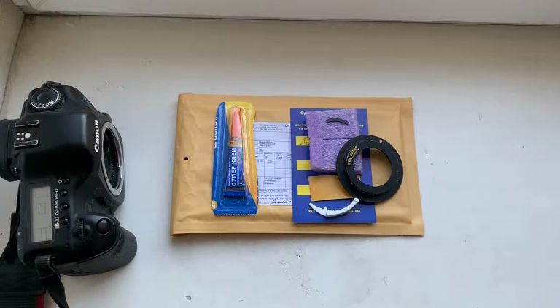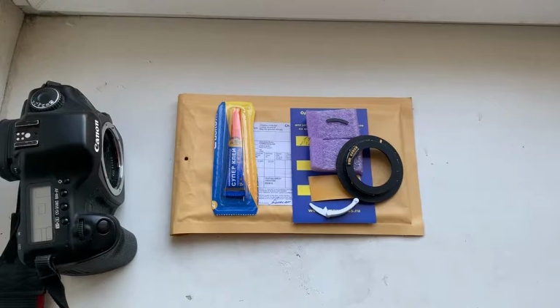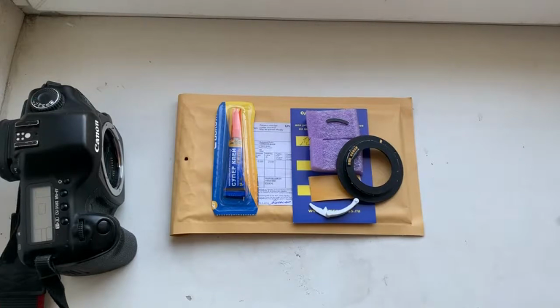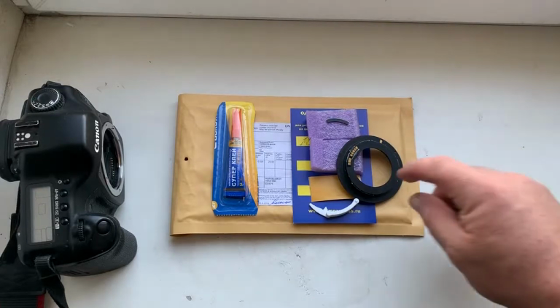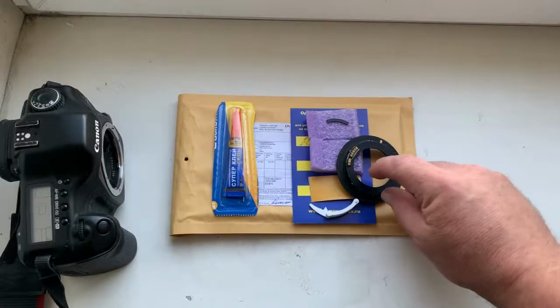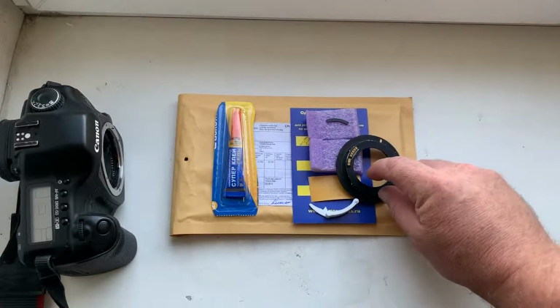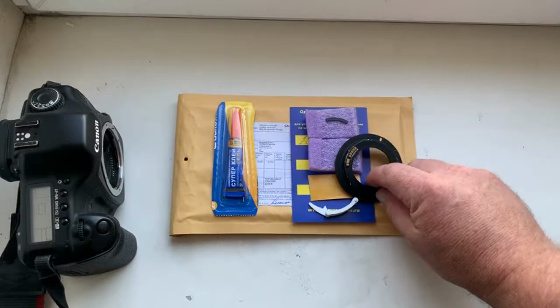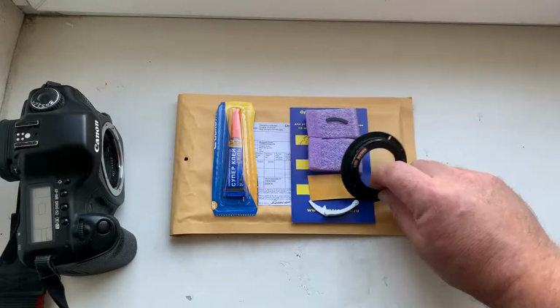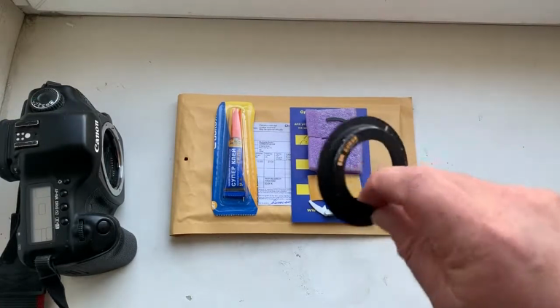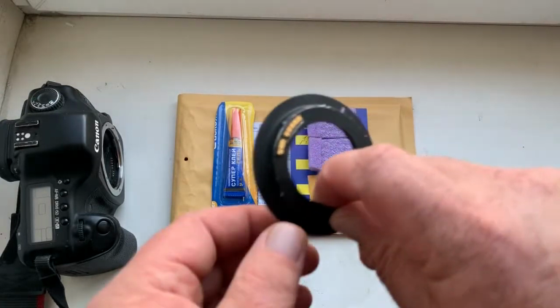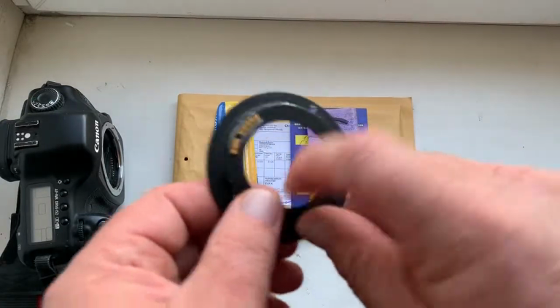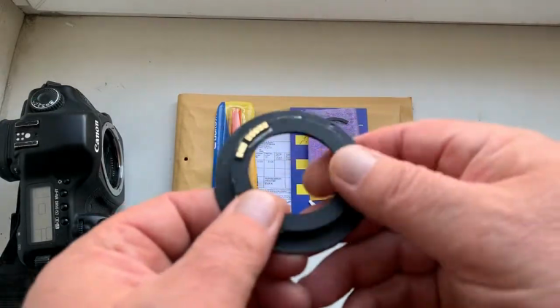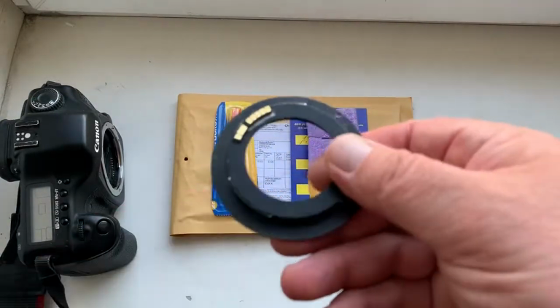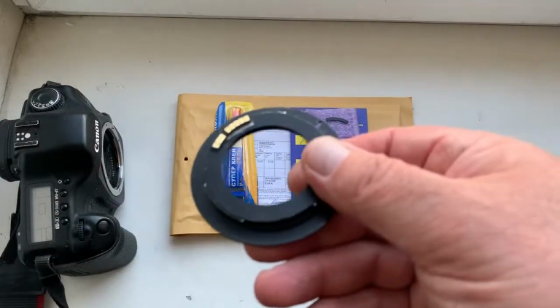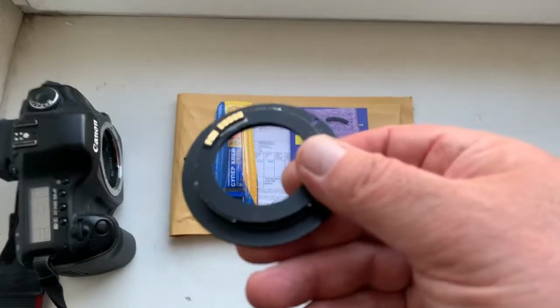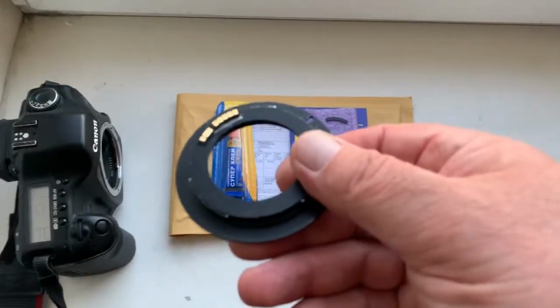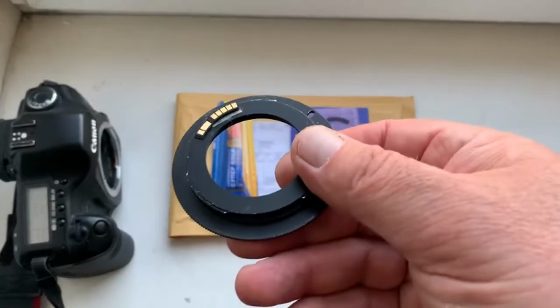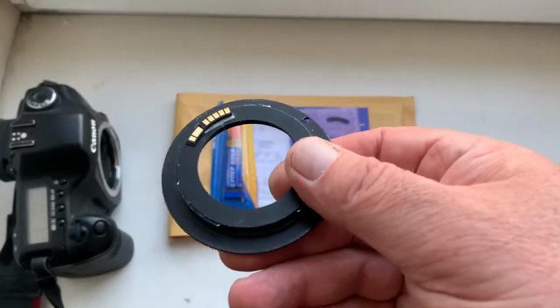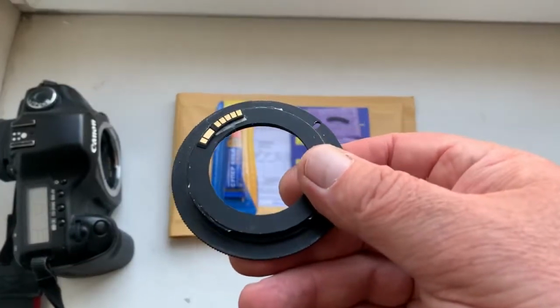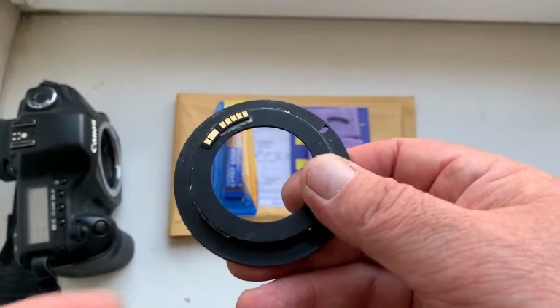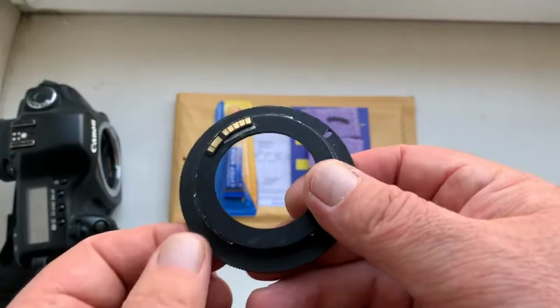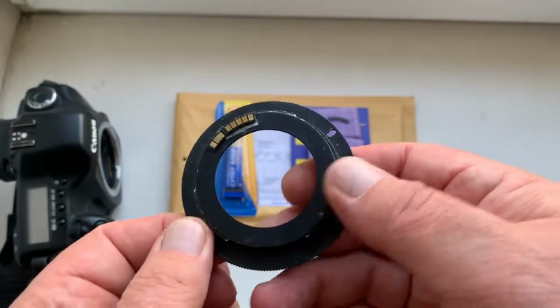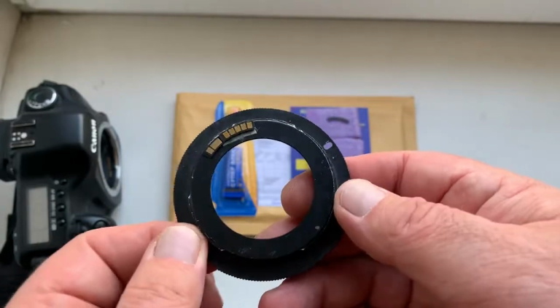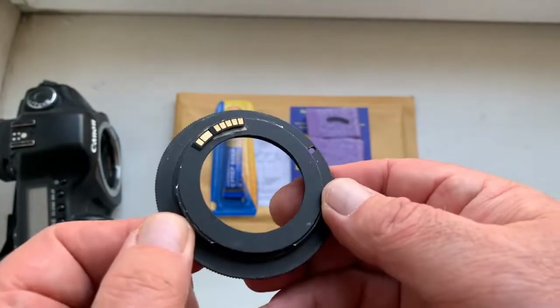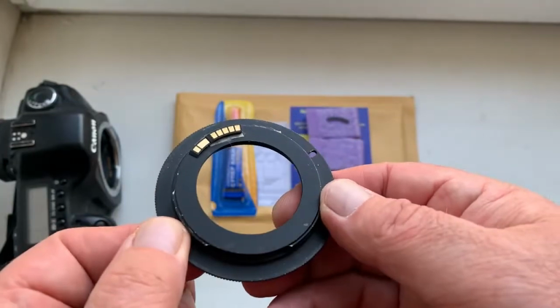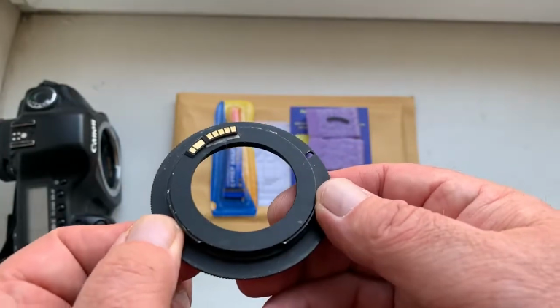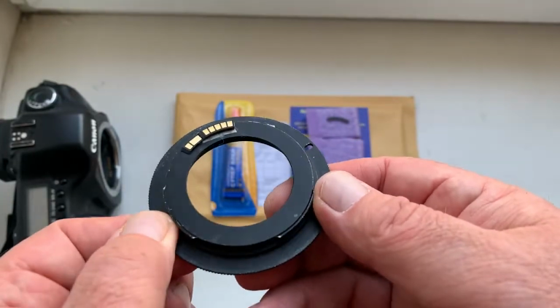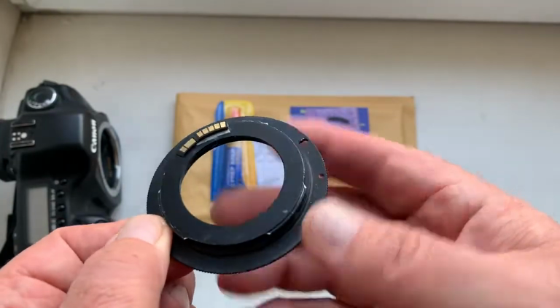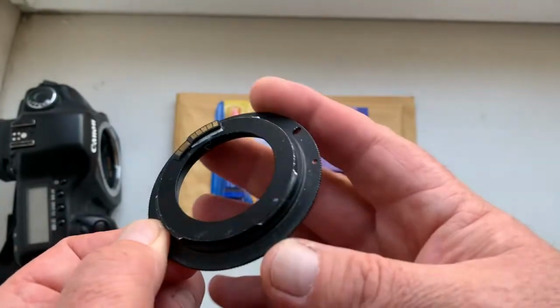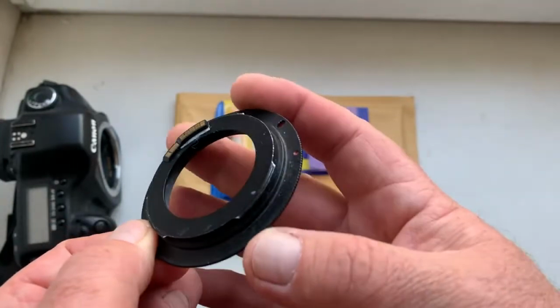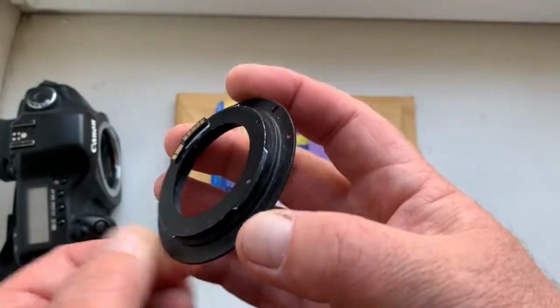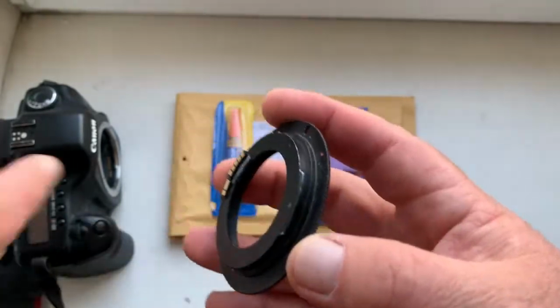Hello Mike, this video is about your chip. Look, please — this is your chip on my testing adapter. Now I check it in my camera.